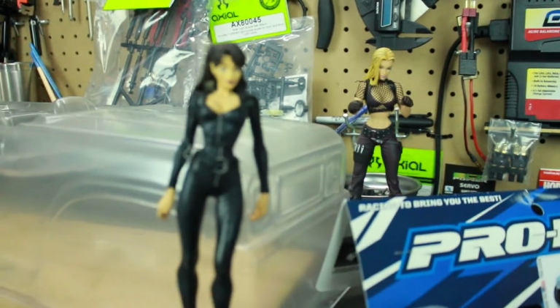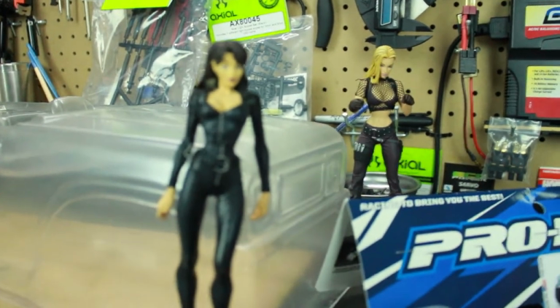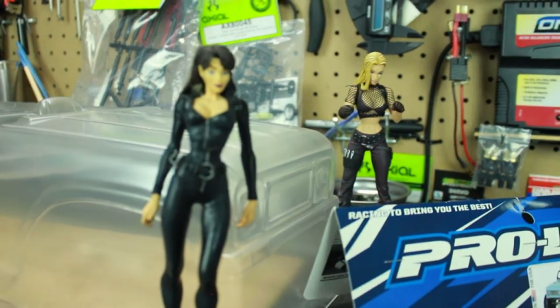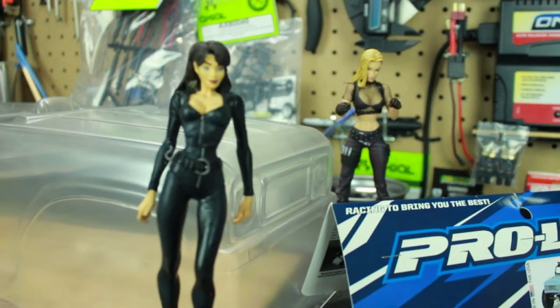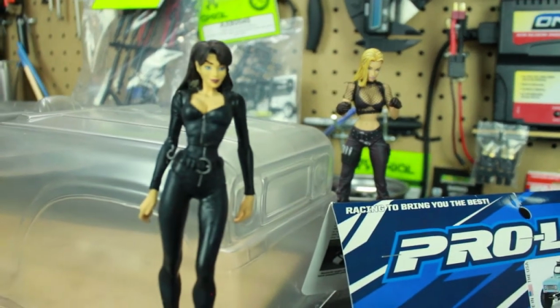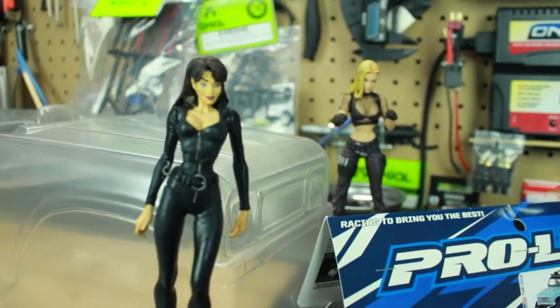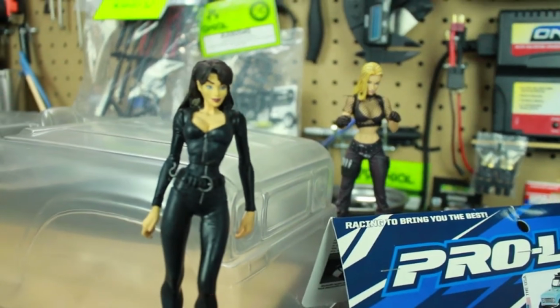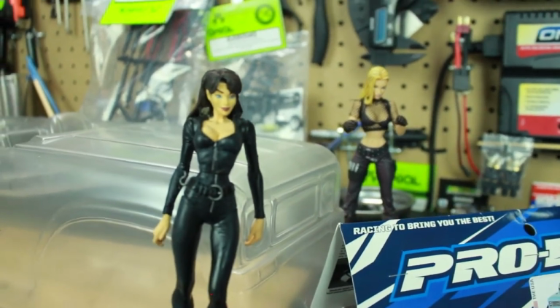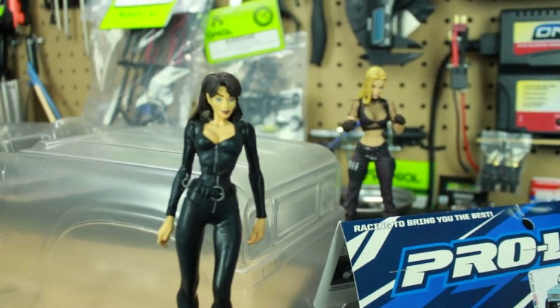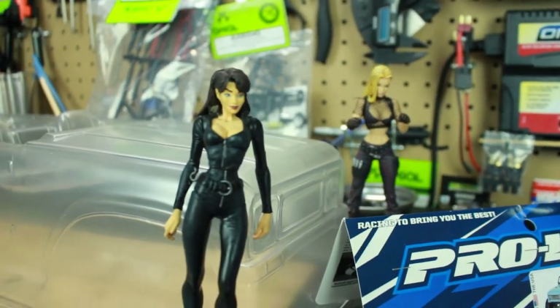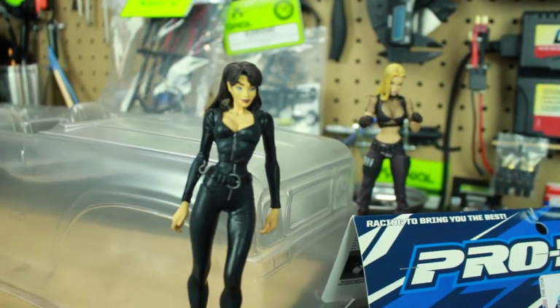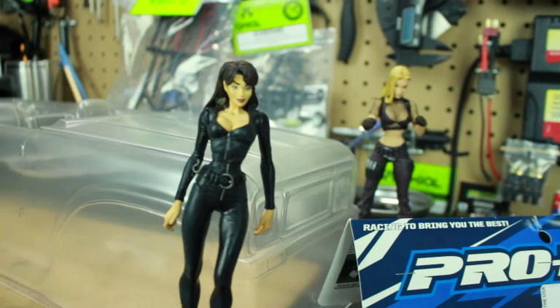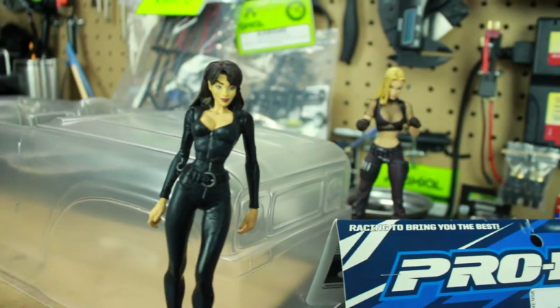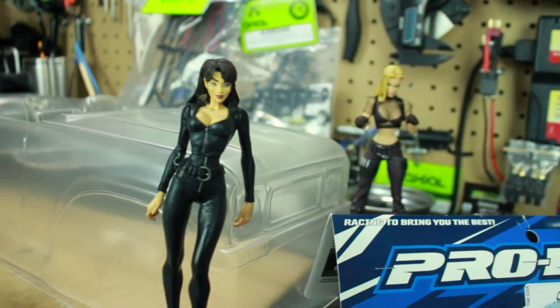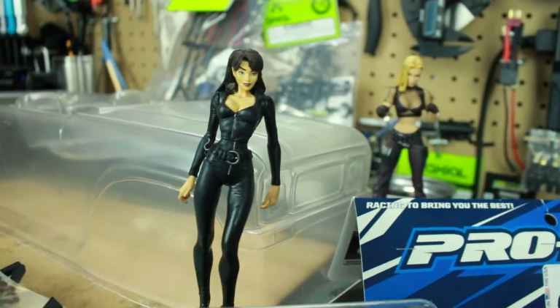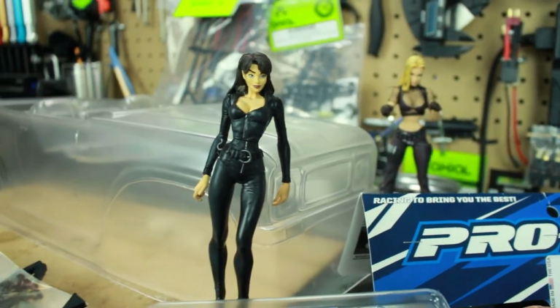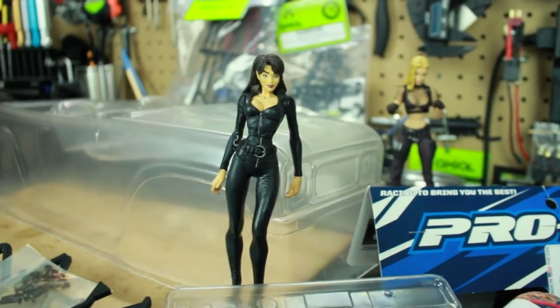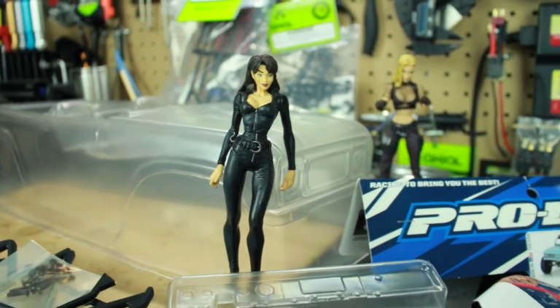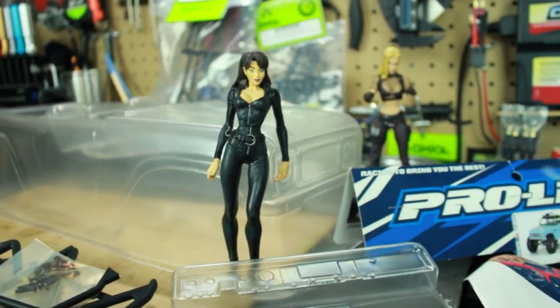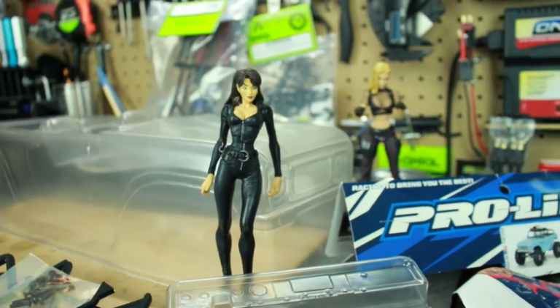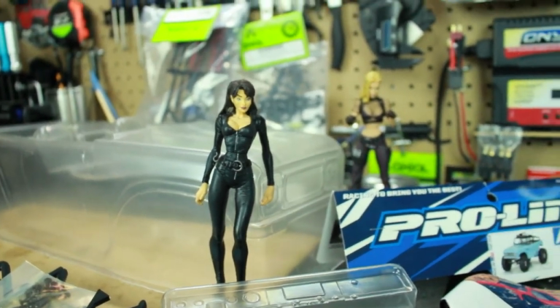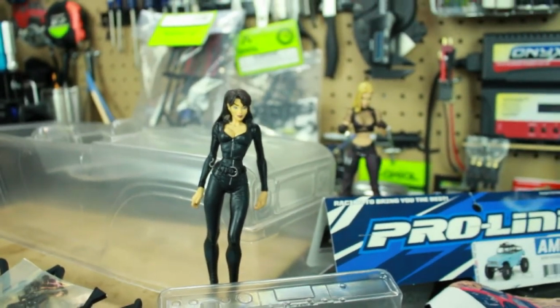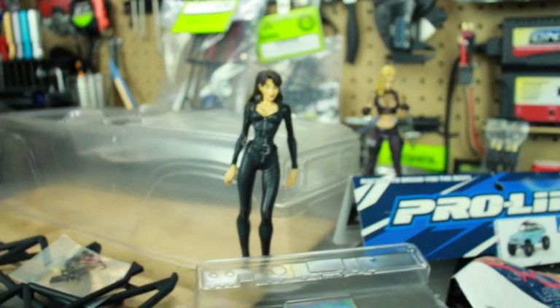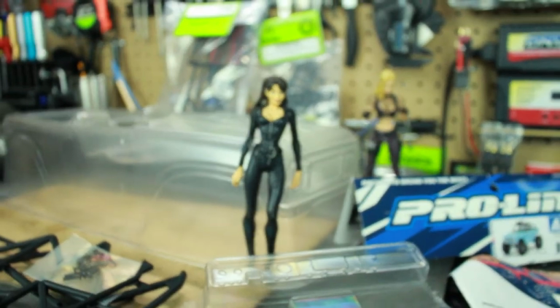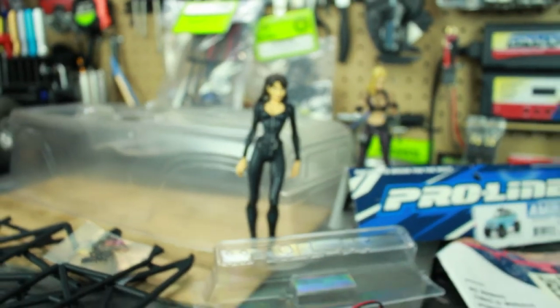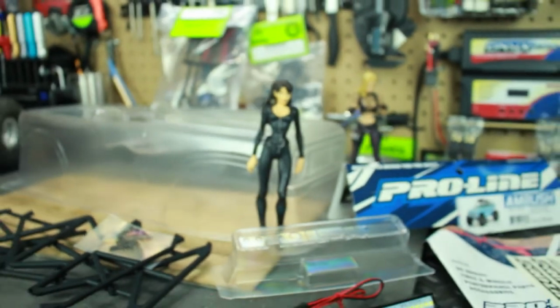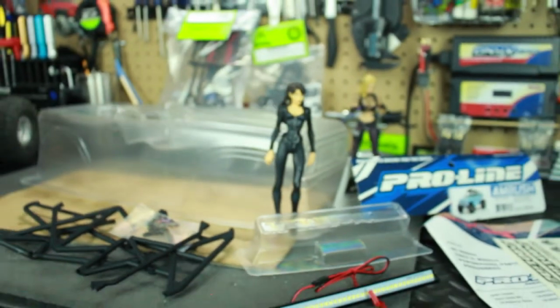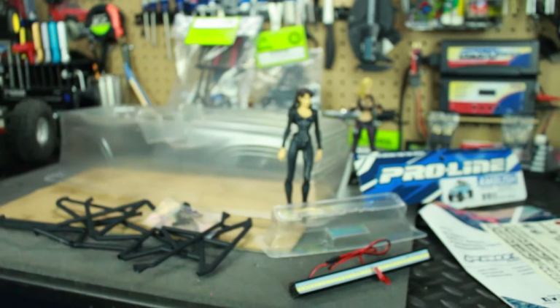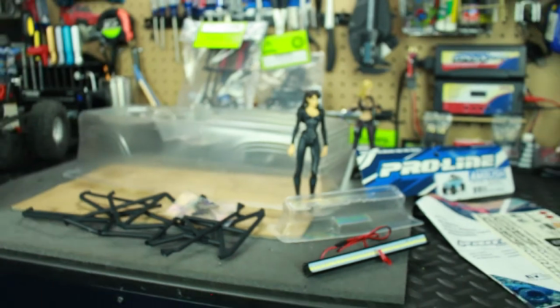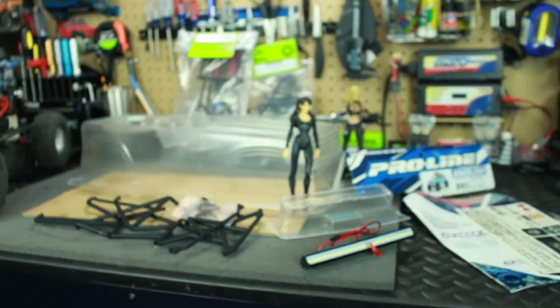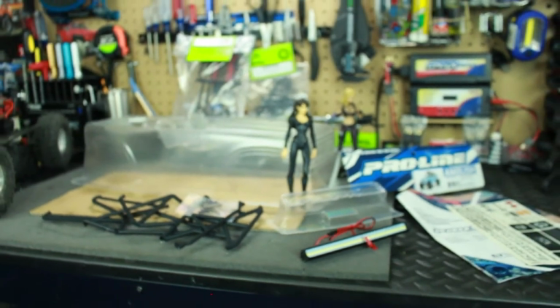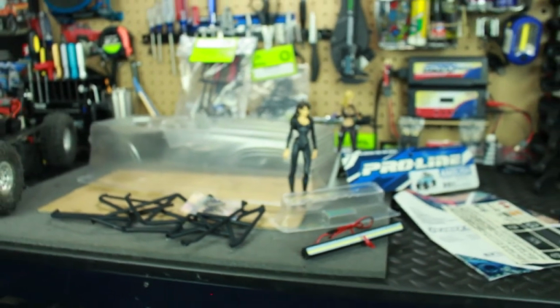So we got these little bad chick figurines here - those are going to be in the truck. So yeah, I need to have a really cool paint job for these girls.